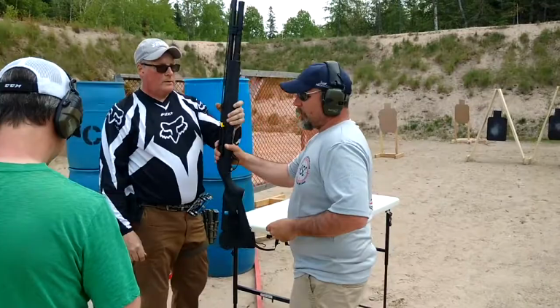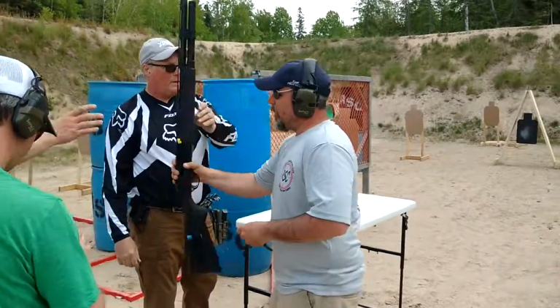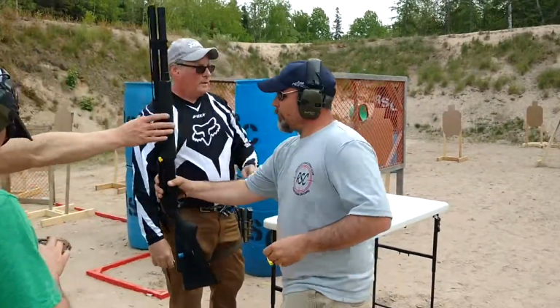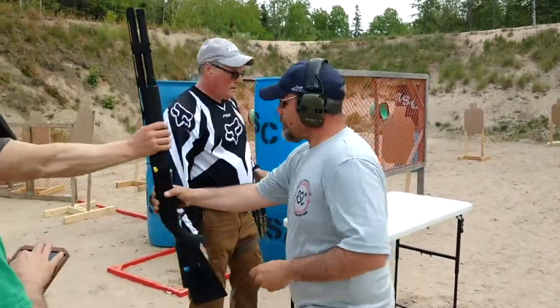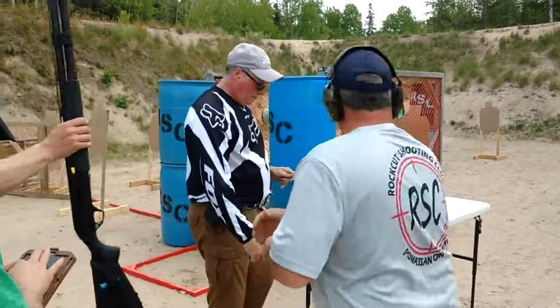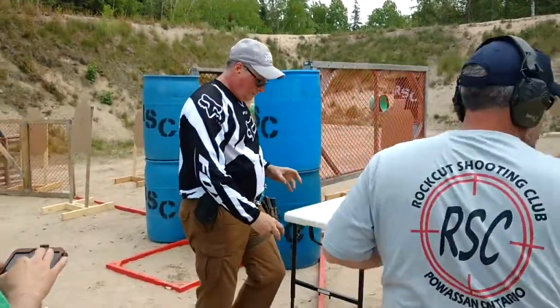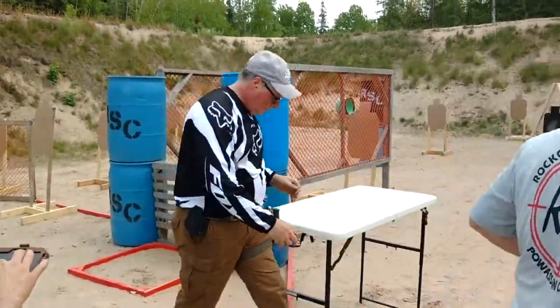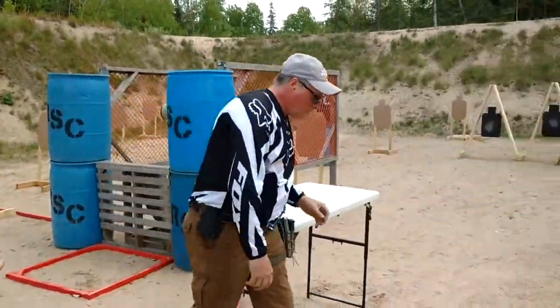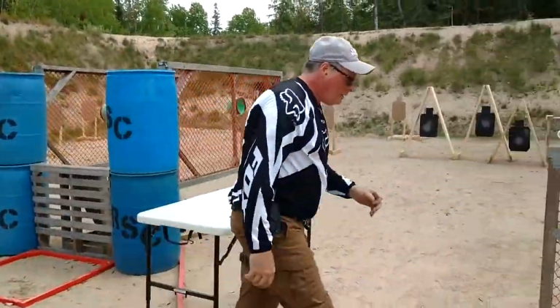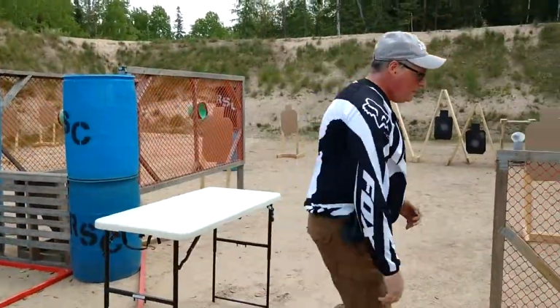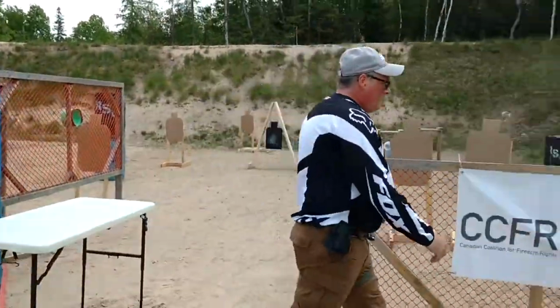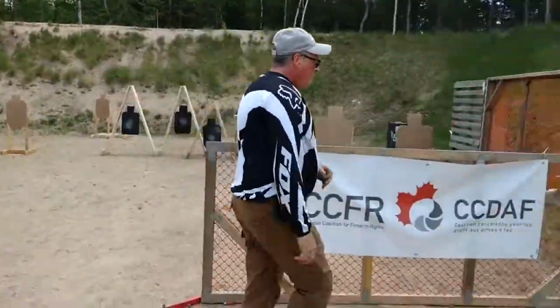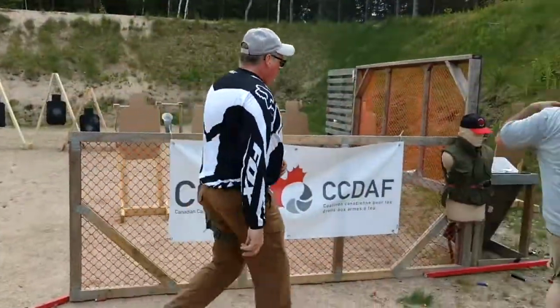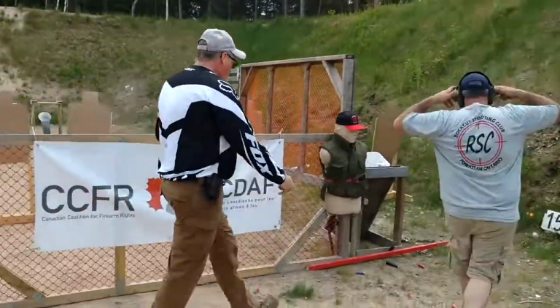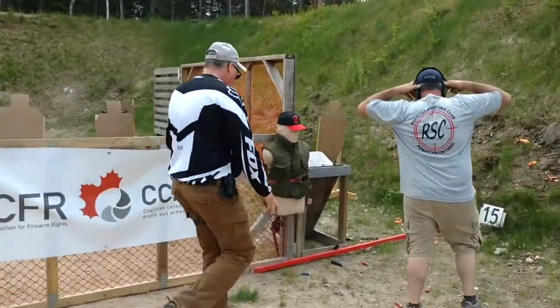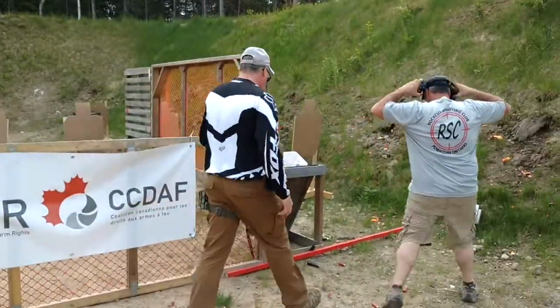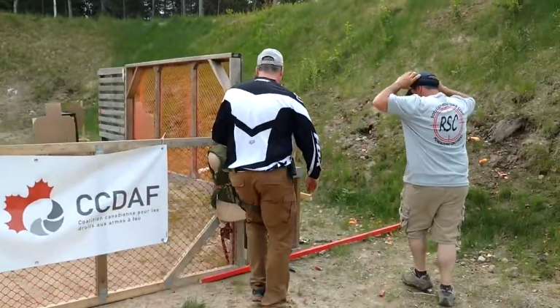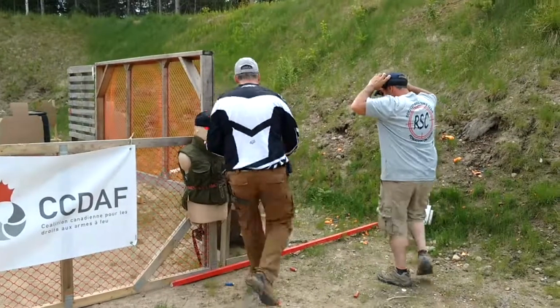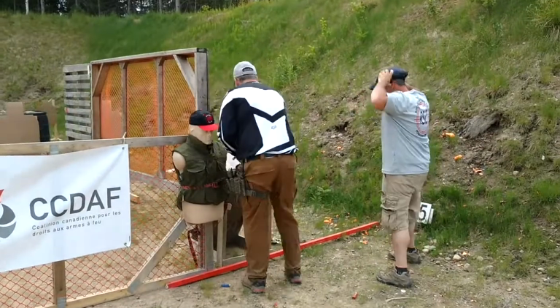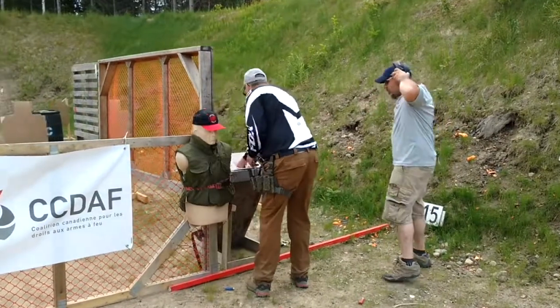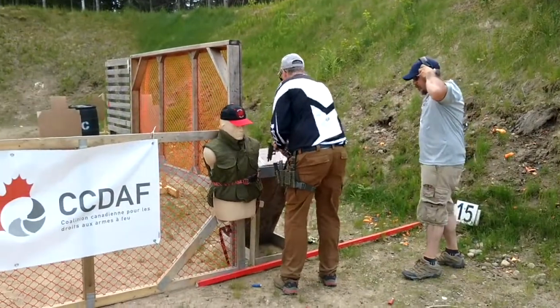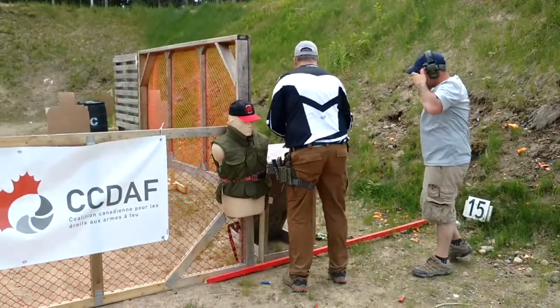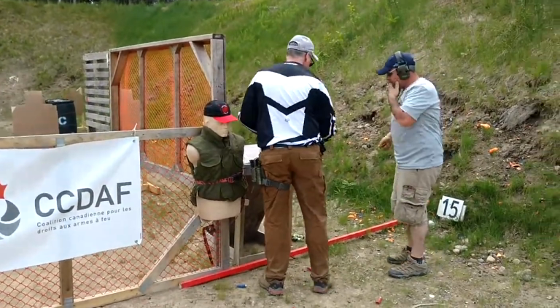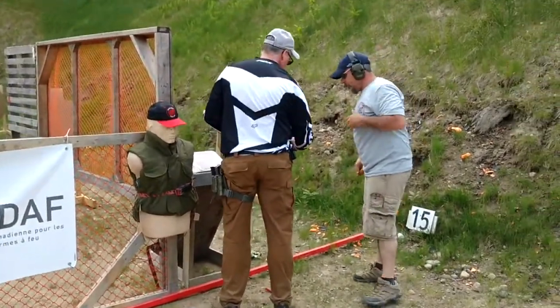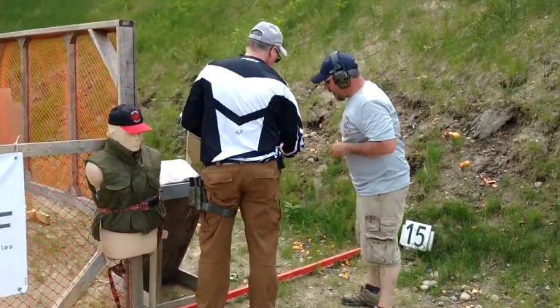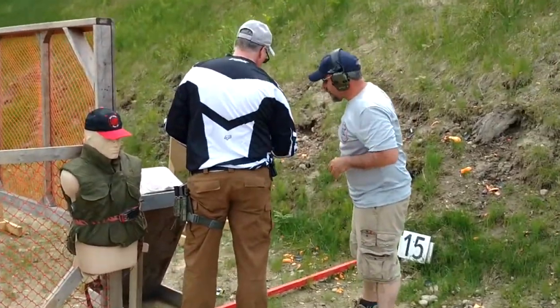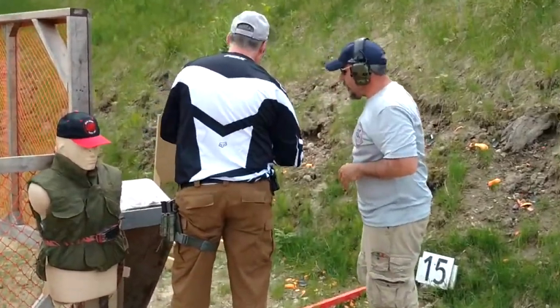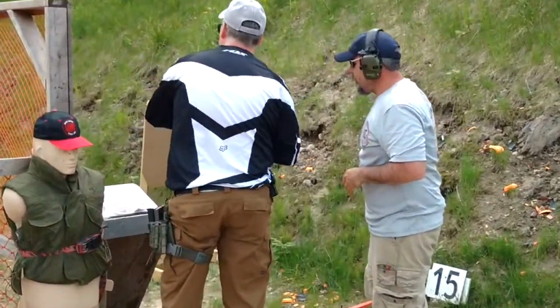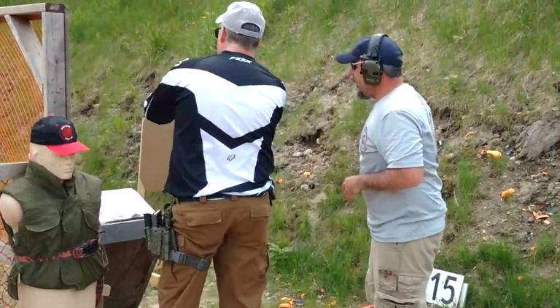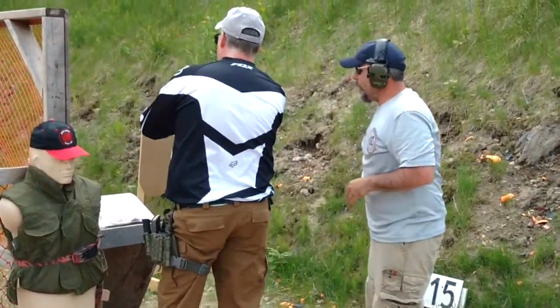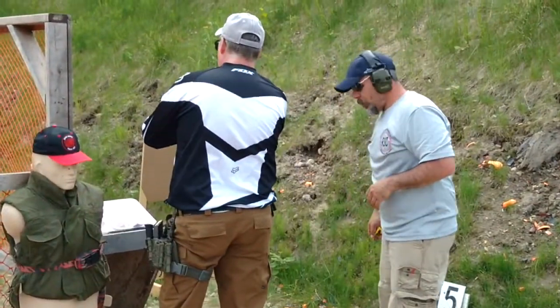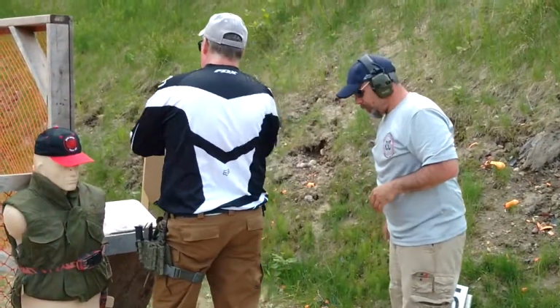Thank you, Todd. We'll go to your pistol mic. With your pistol, unload and show clear. If clear, action forward. Hammer down and holster.